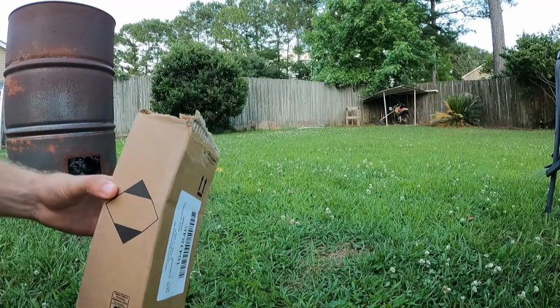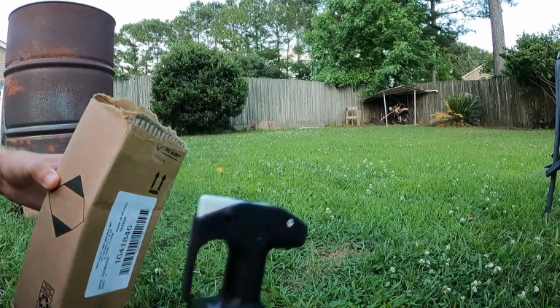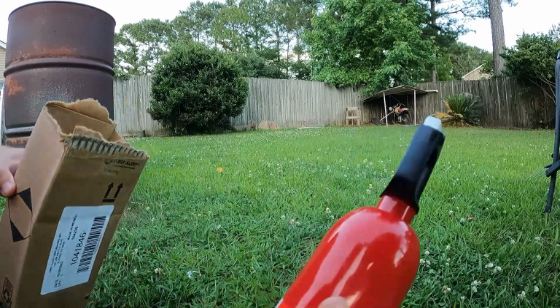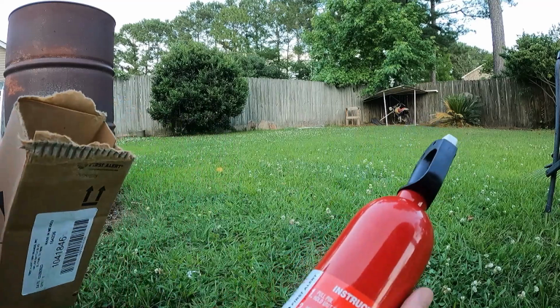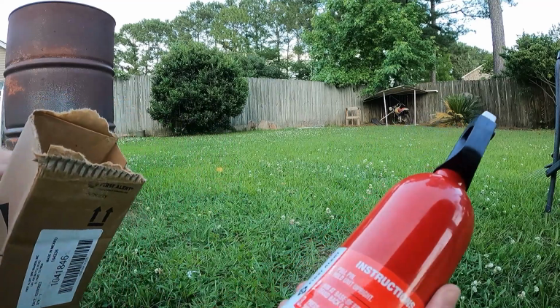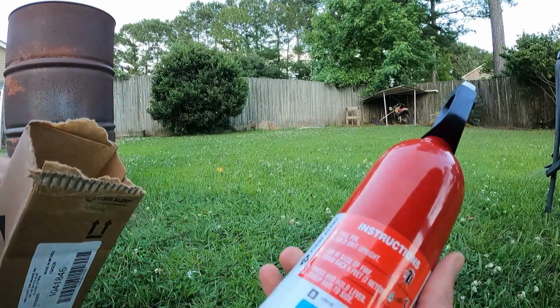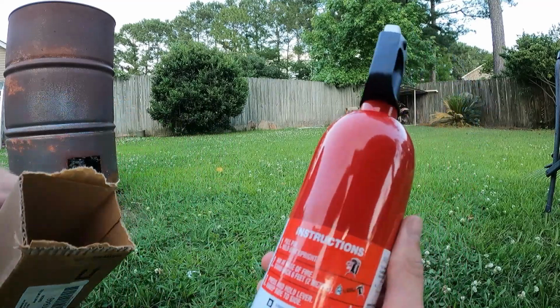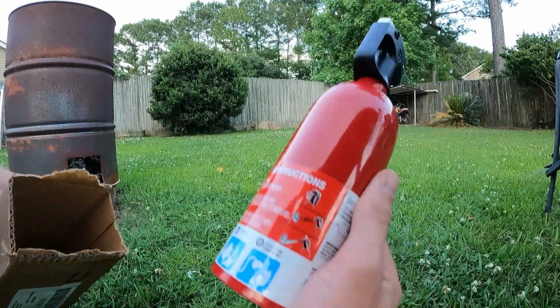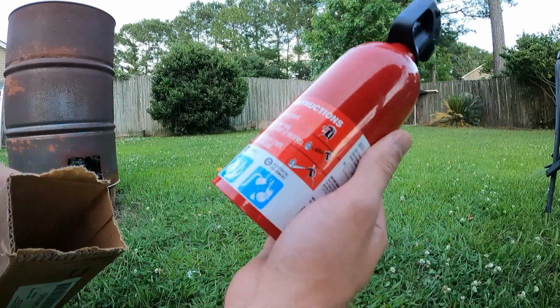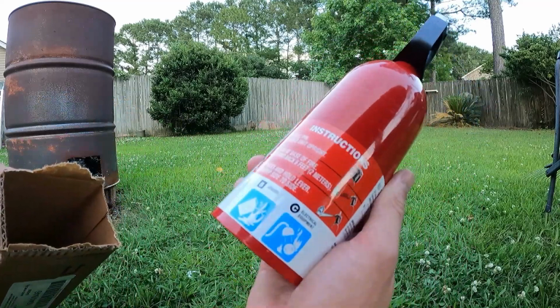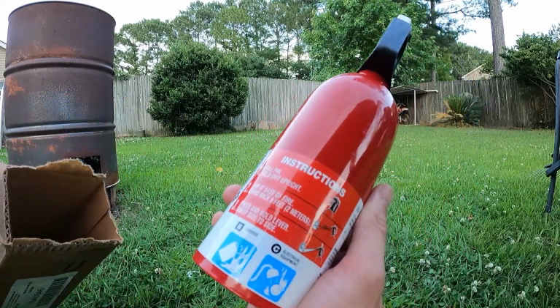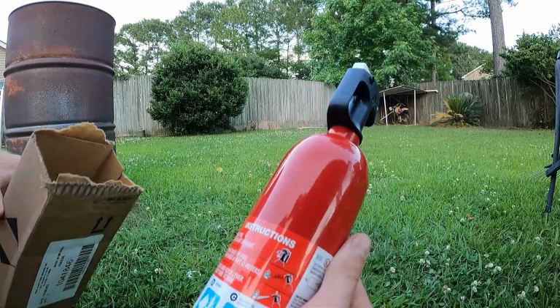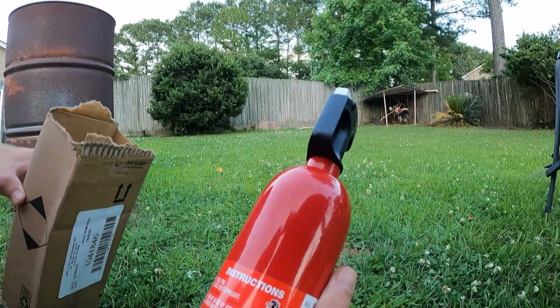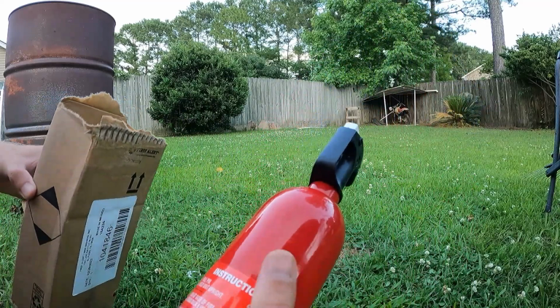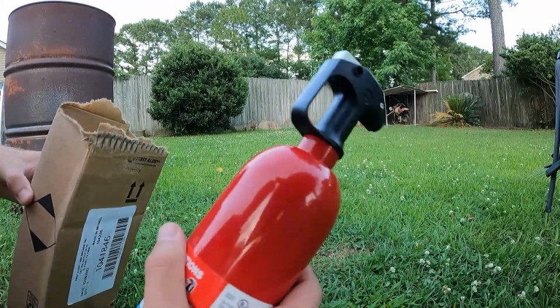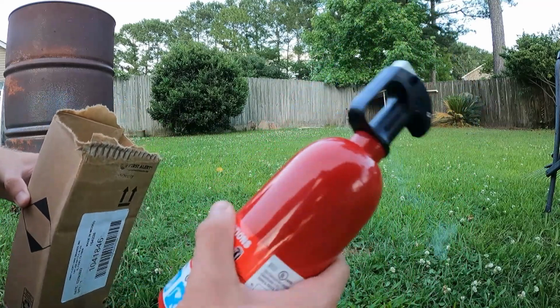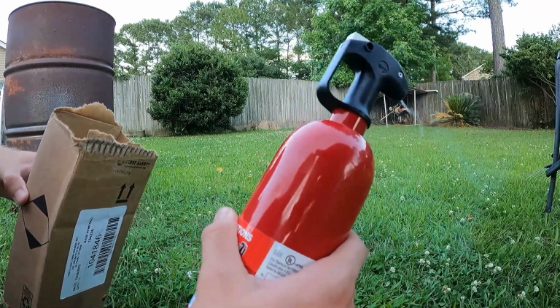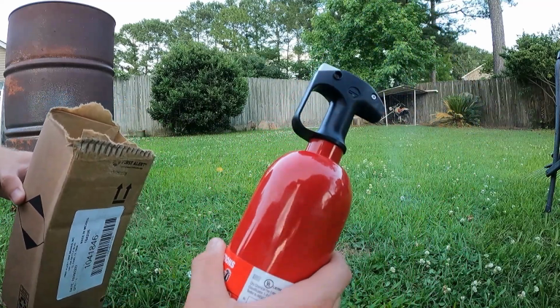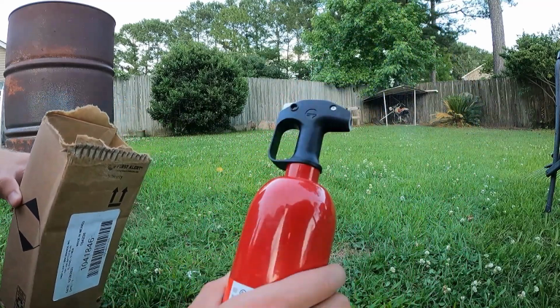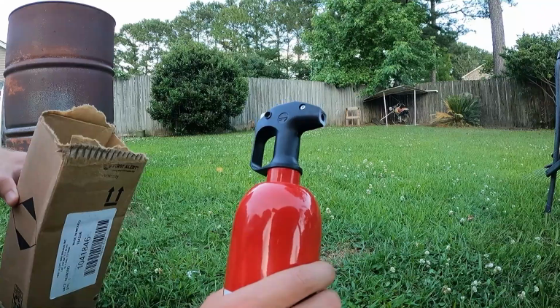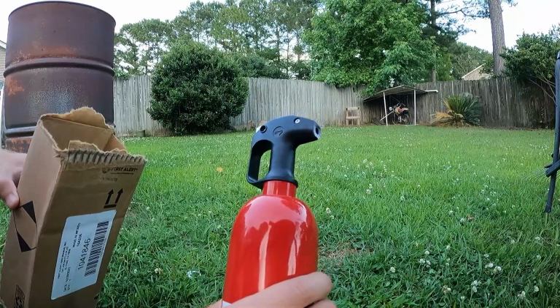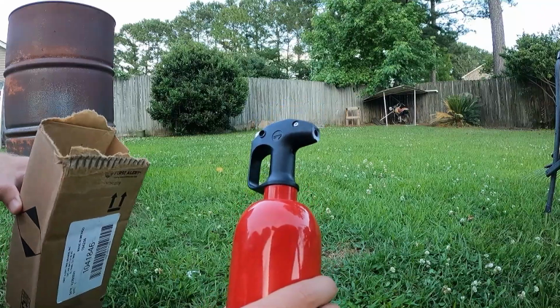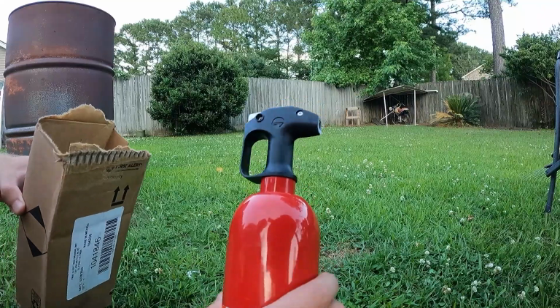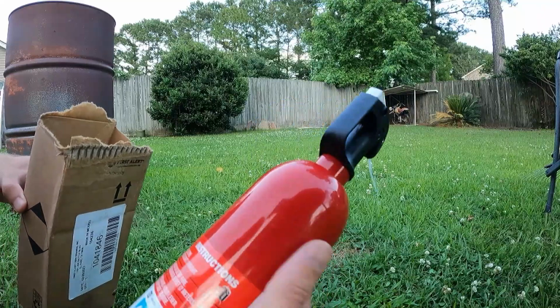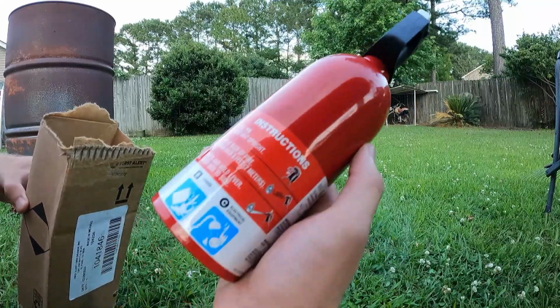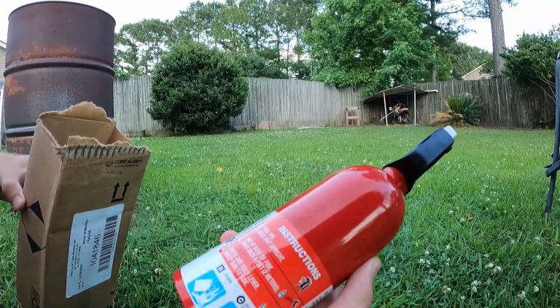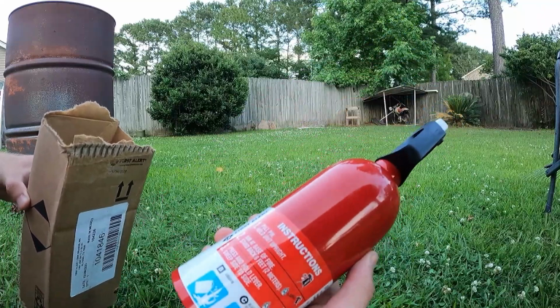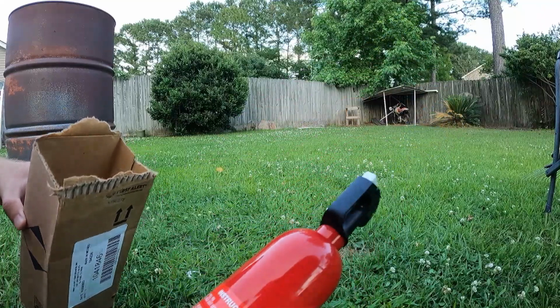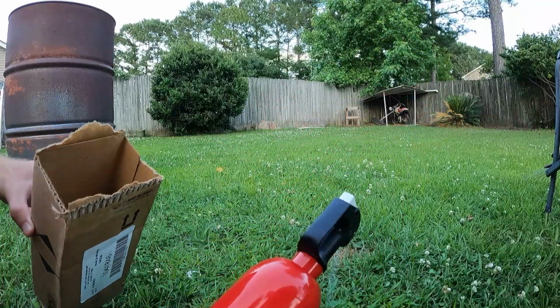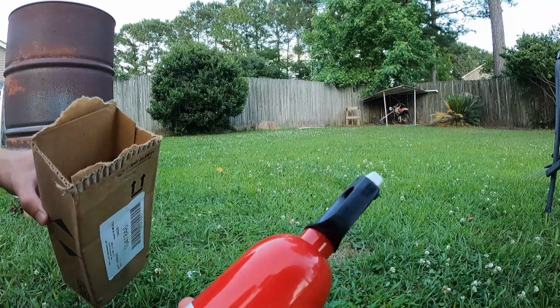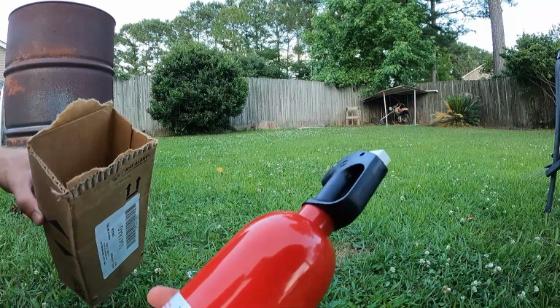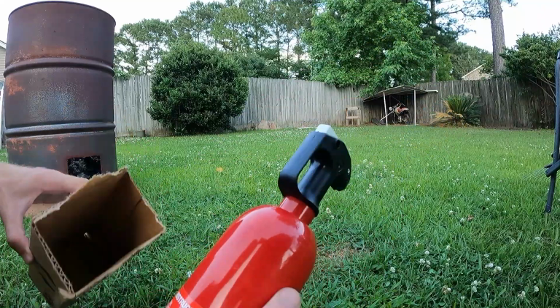Alright, so let's say you're me and you just tested a fire extinguisher in your backyard. You've got all this powder left in here but you've got to get rid of it somehow. I'm gonna show you how to do it.